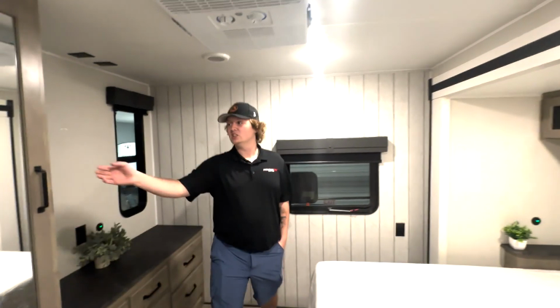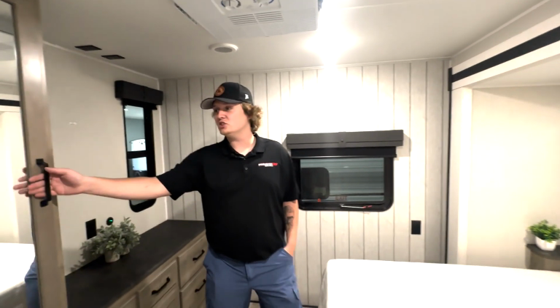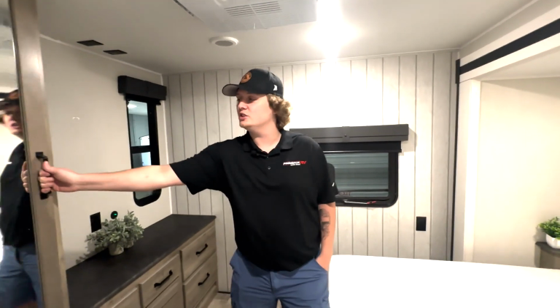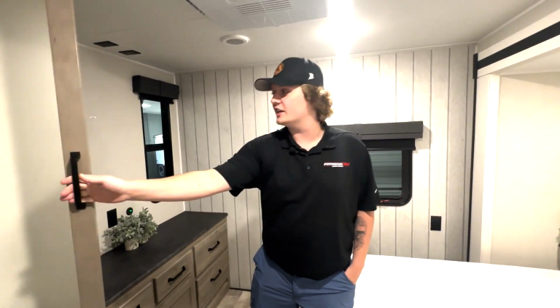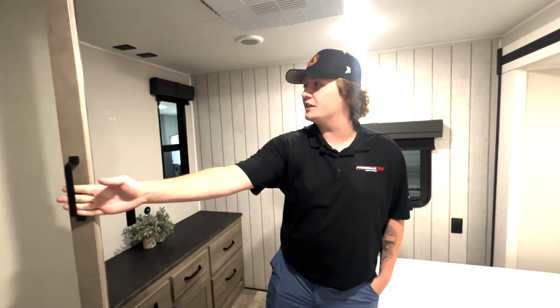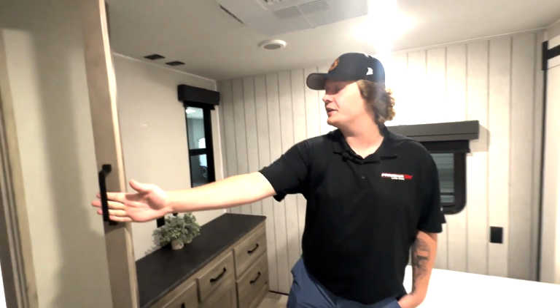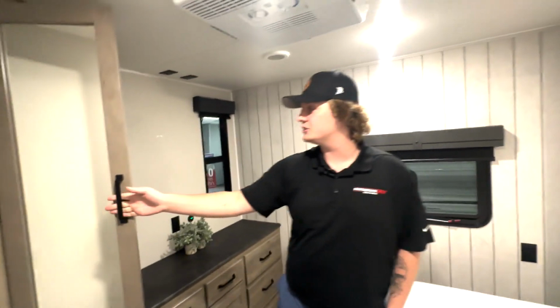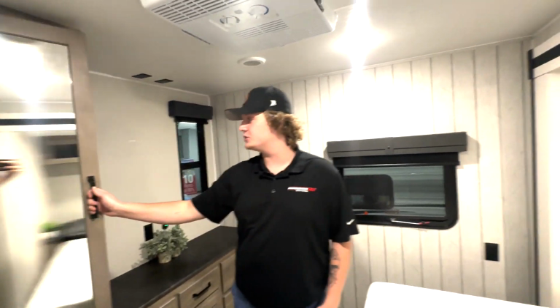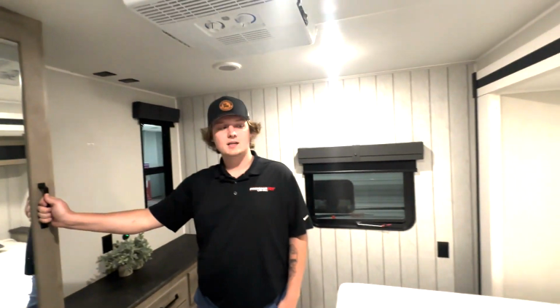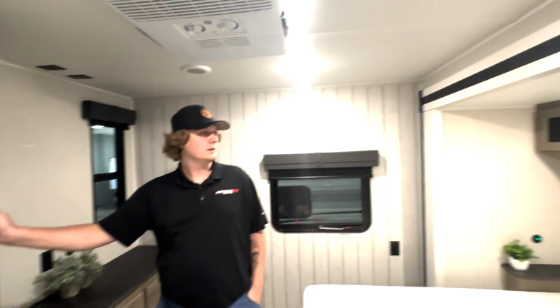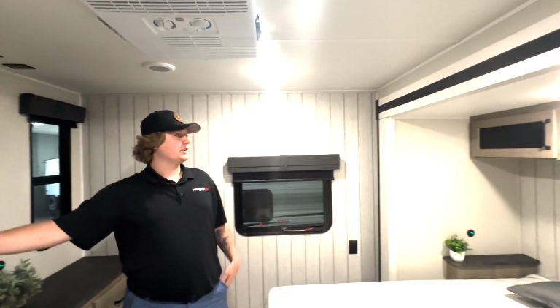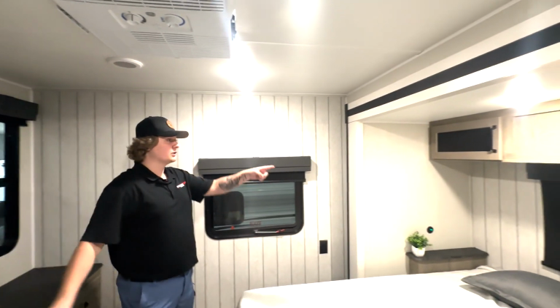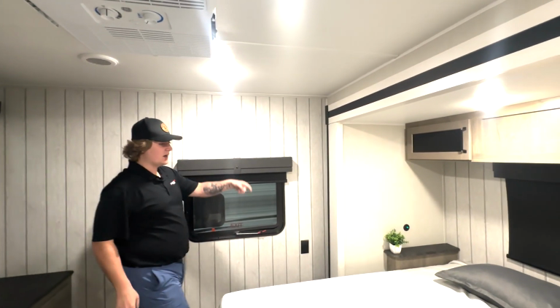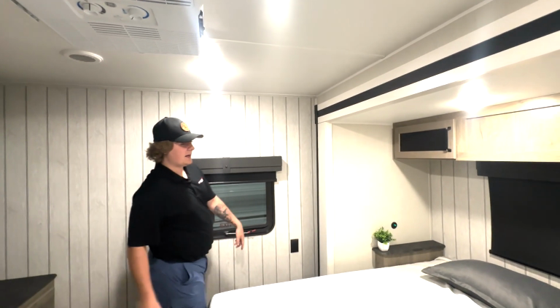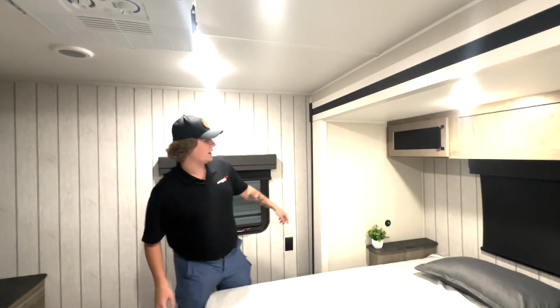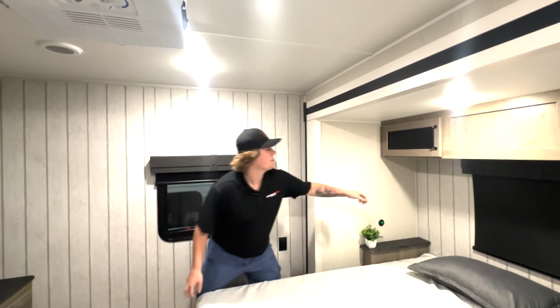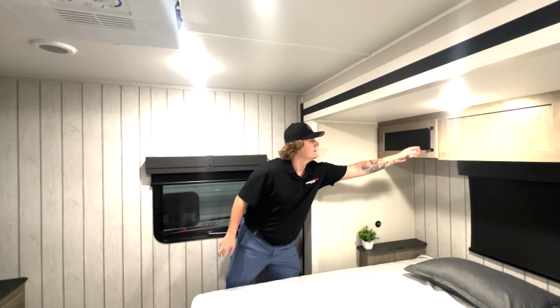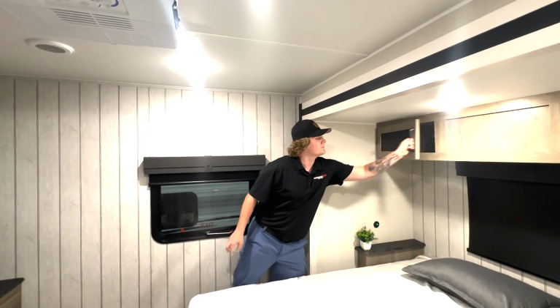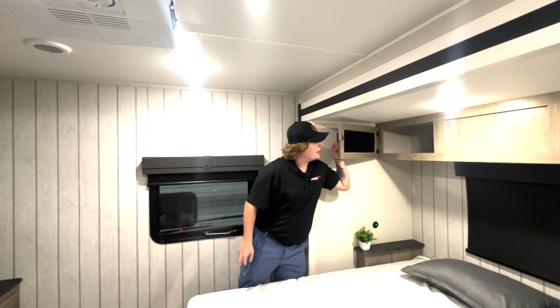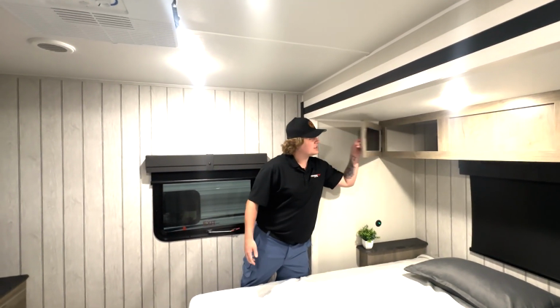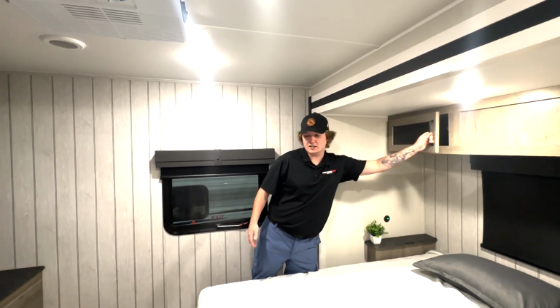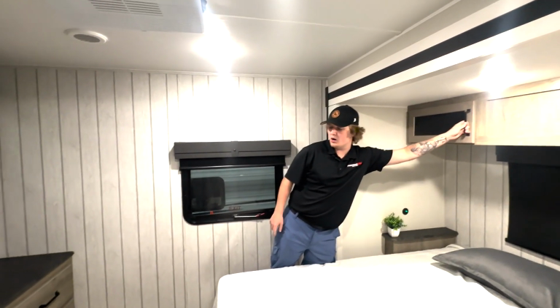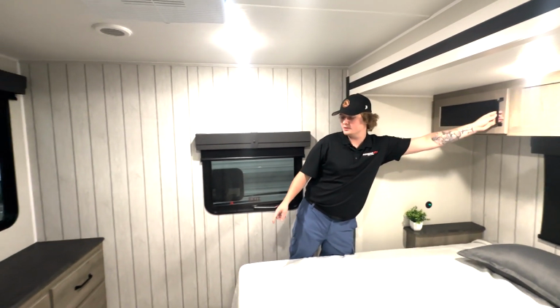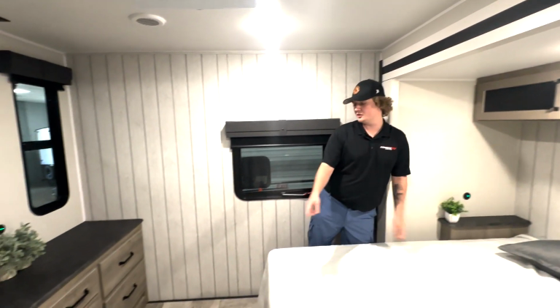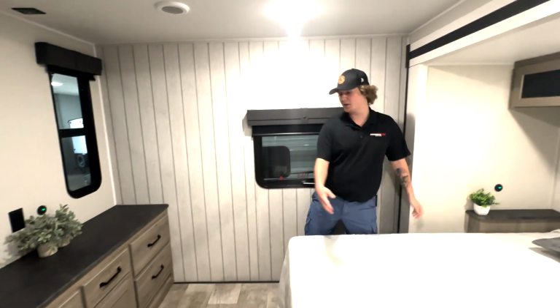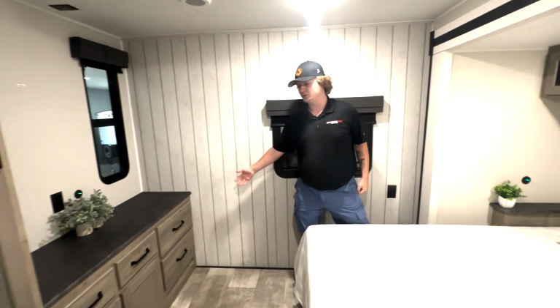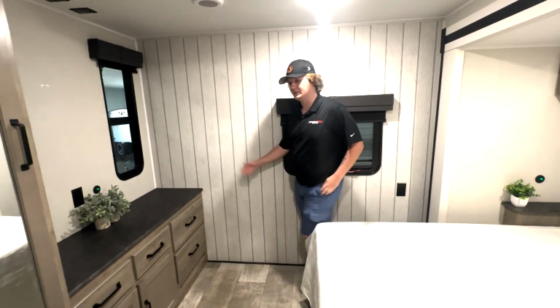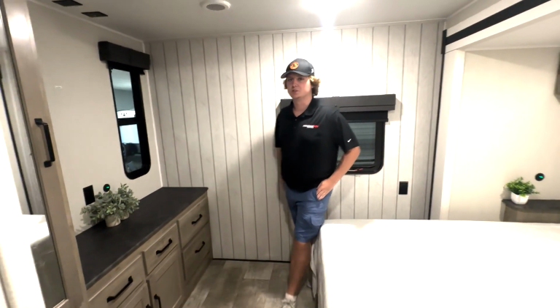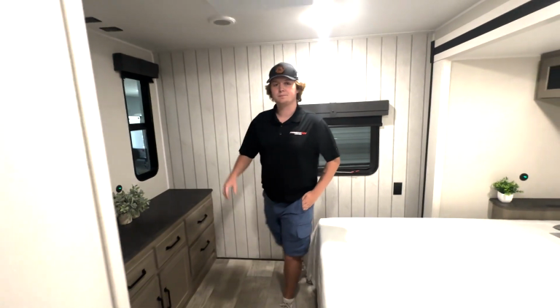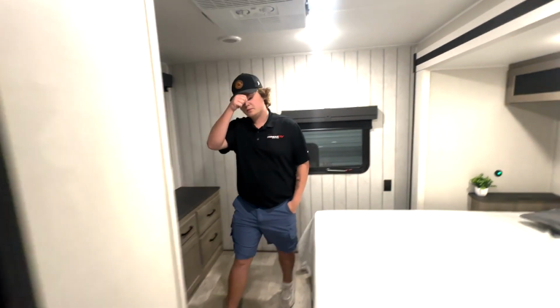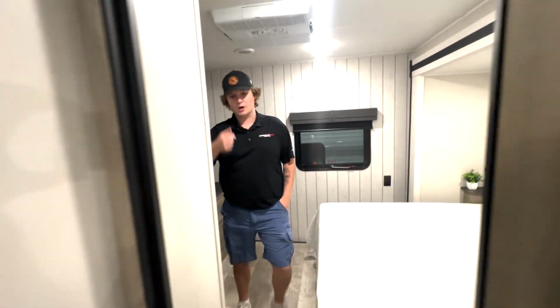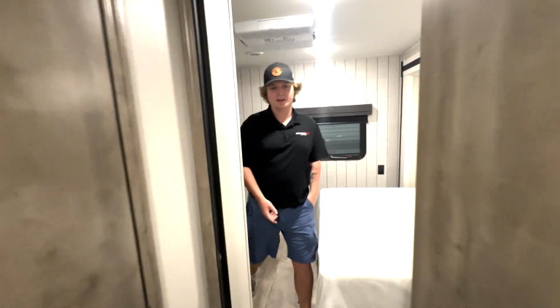There's tons of storage, just like you'll see in a regular master bedroom — you've got storage above the bed as well. And something awesome about all Pumas is all this walking-around space in the bedroom.